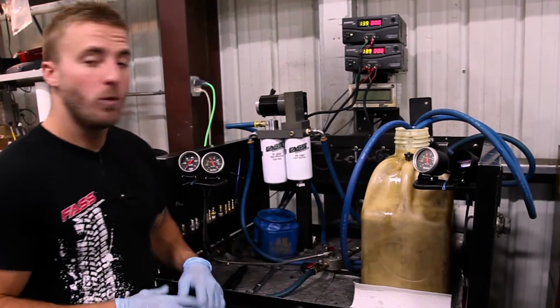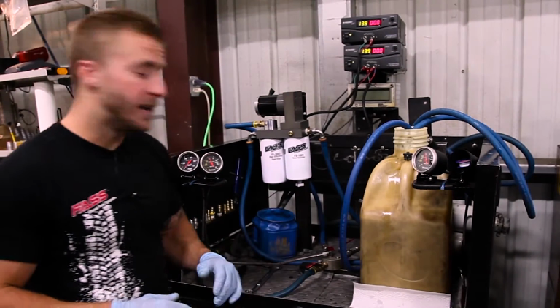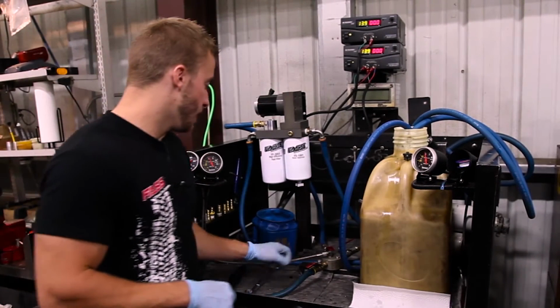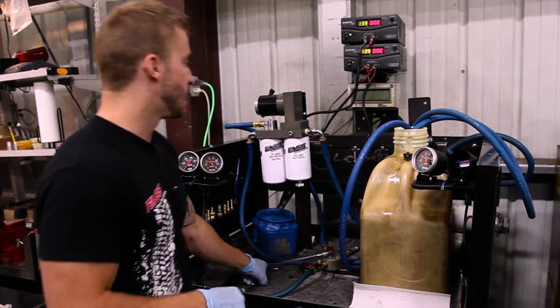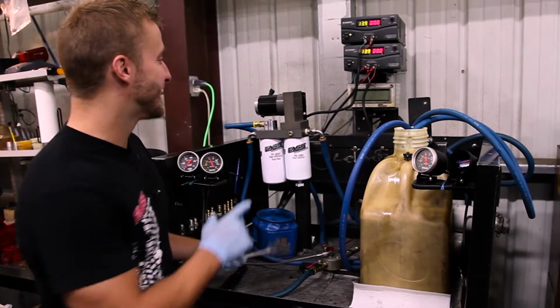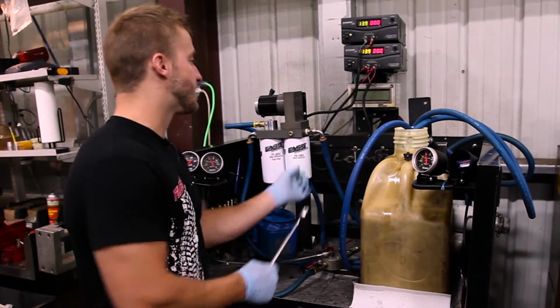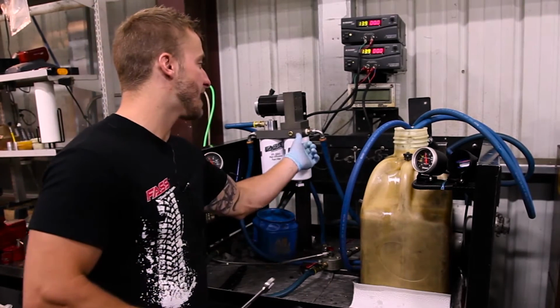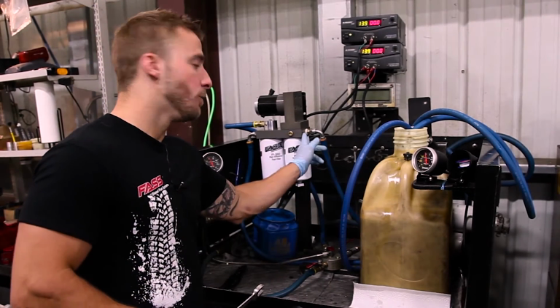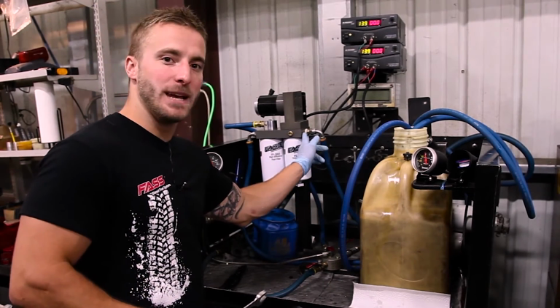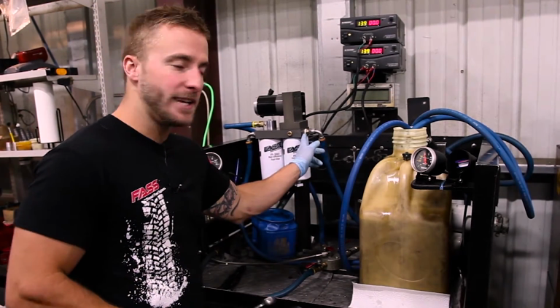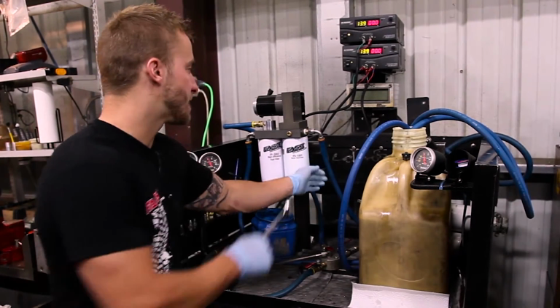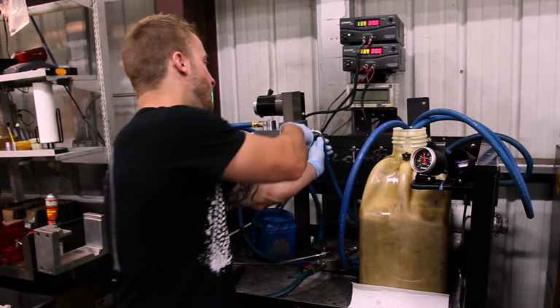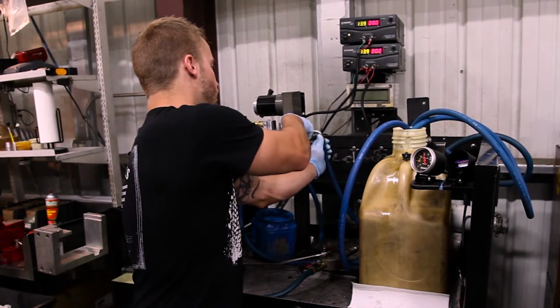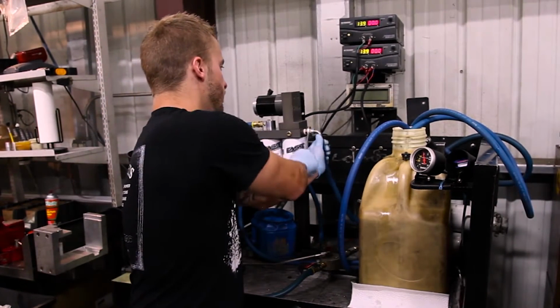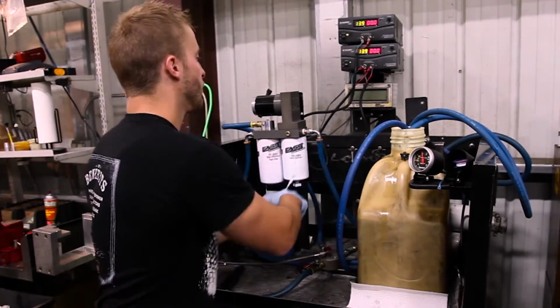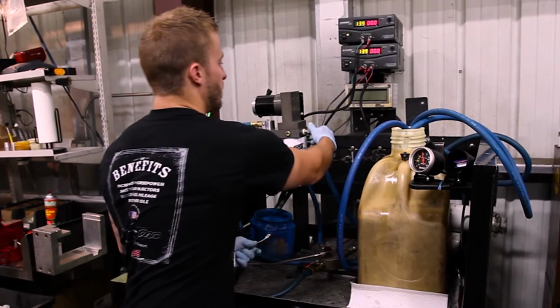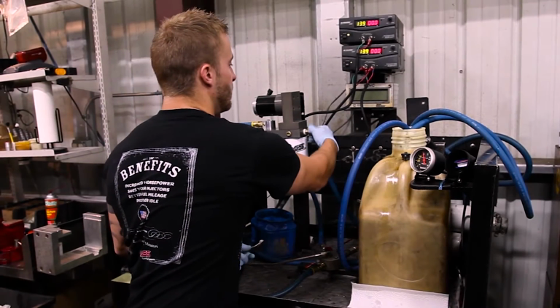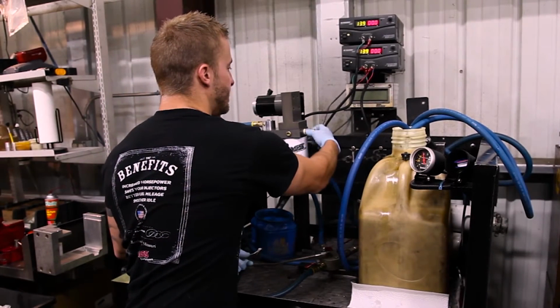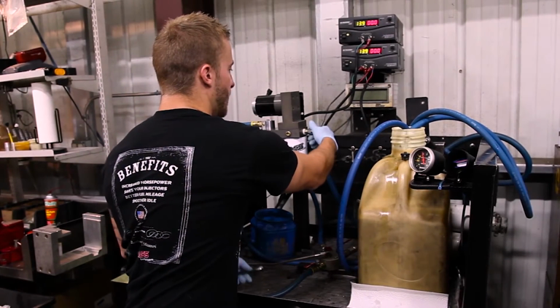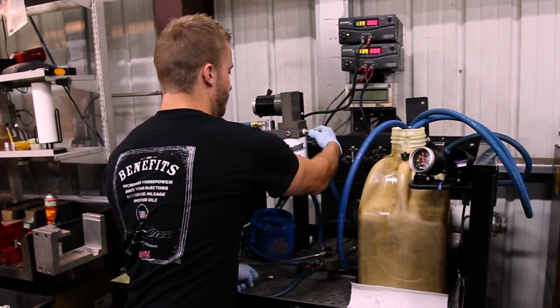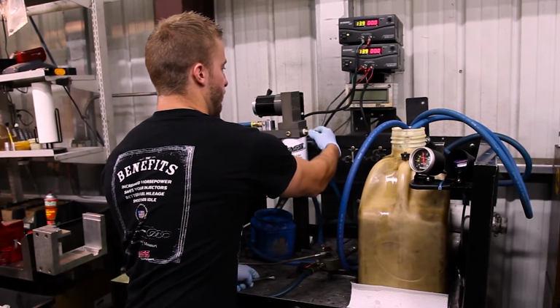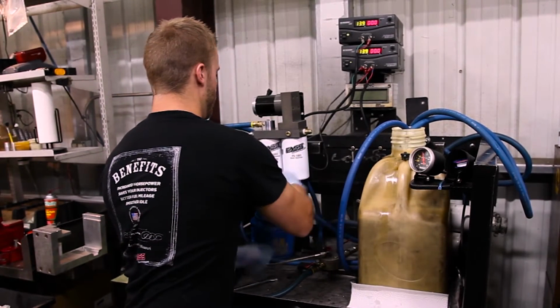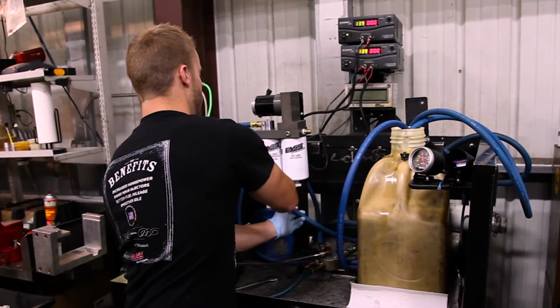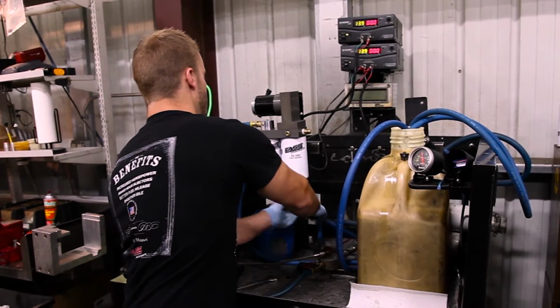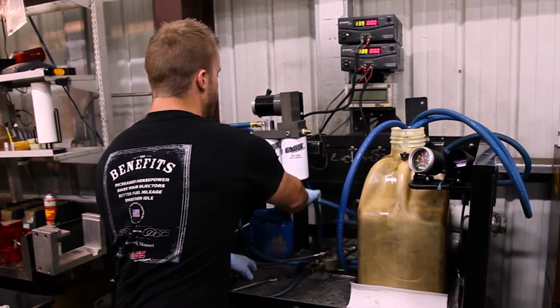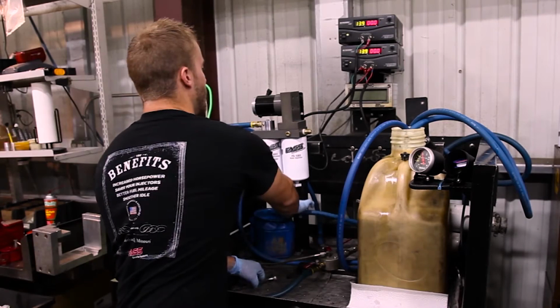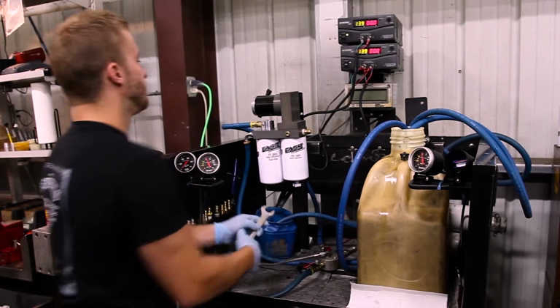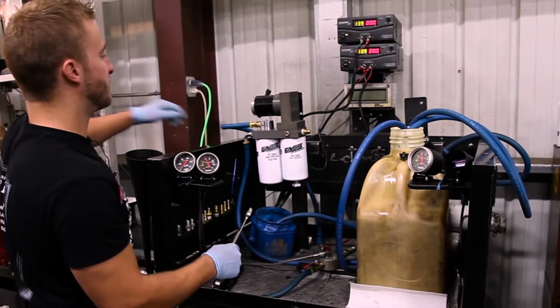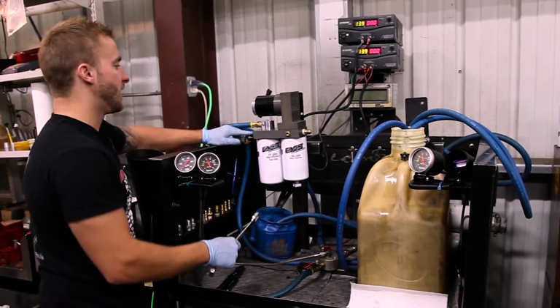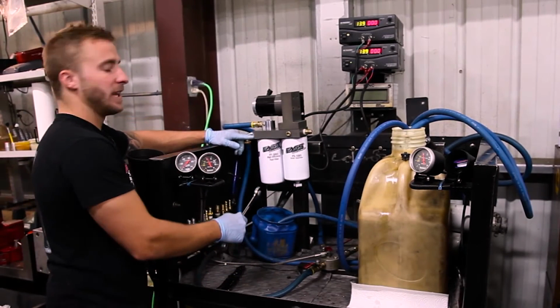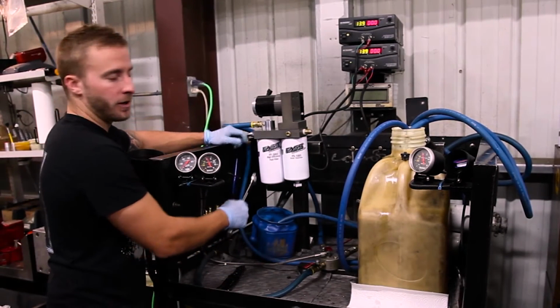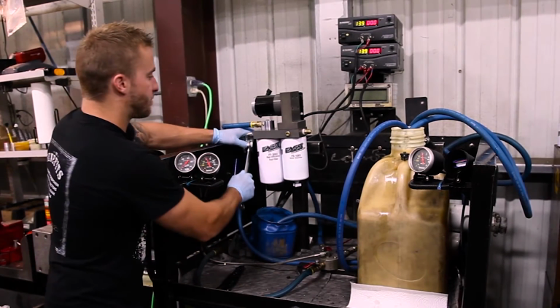What I'm going to go ahead and do here is disconnect the suction side, which would be labeled T on your FAST block. Go ahead and loosen that fitting up here. I'm also going to go ahead and loosen up the return fitting, which will be labeled R on your FAST block.